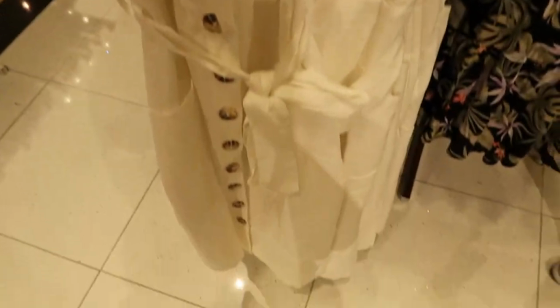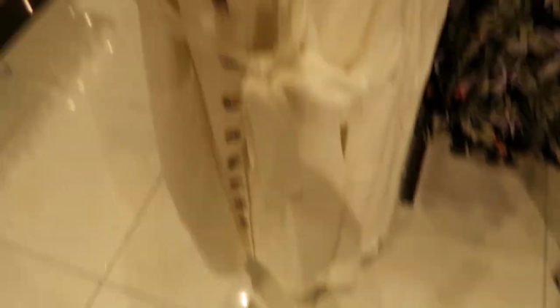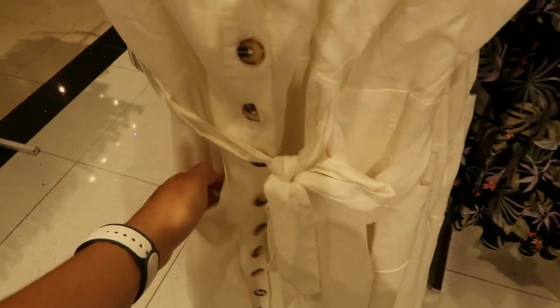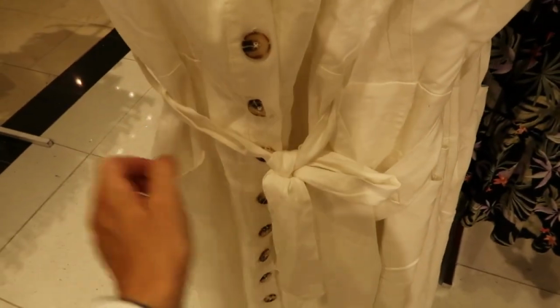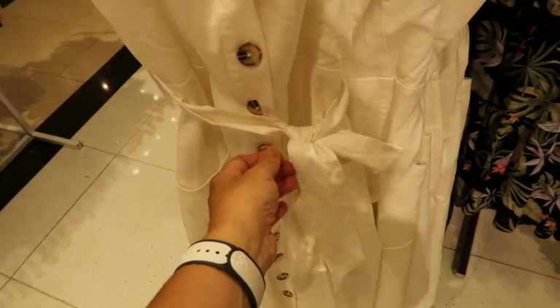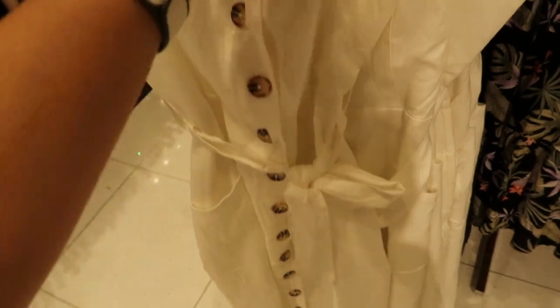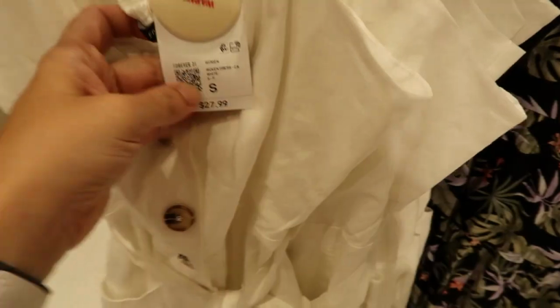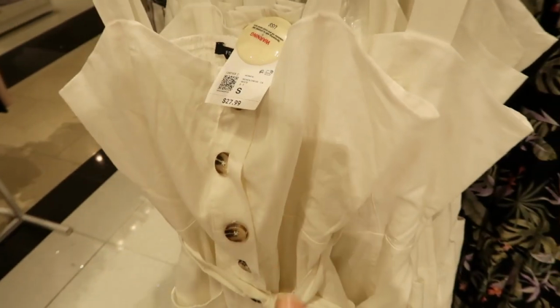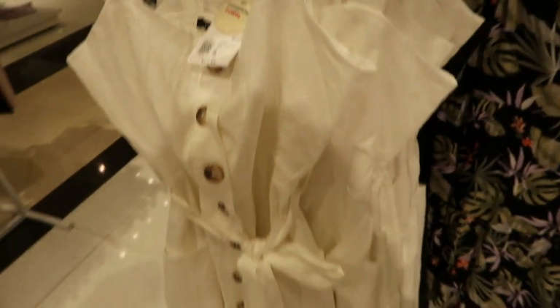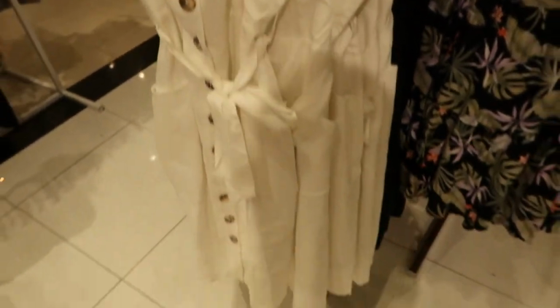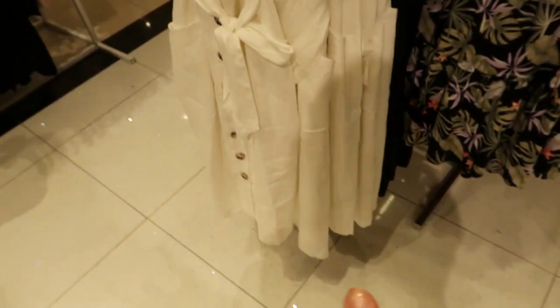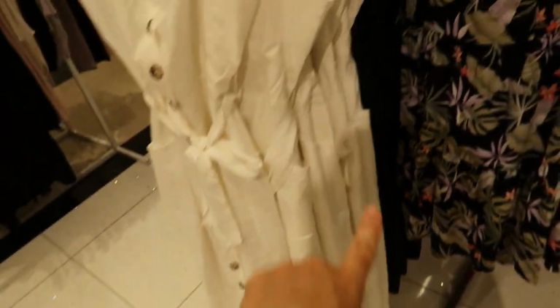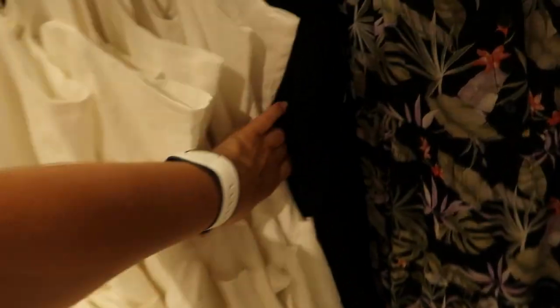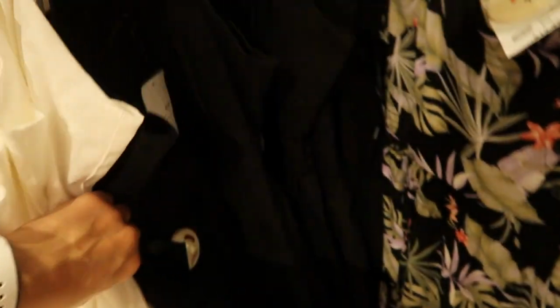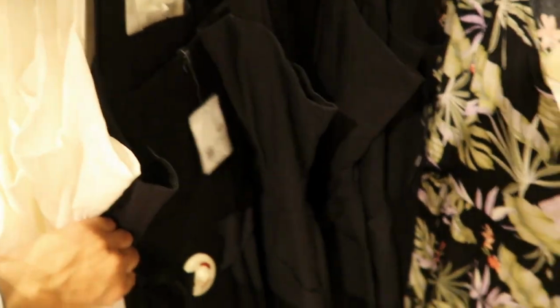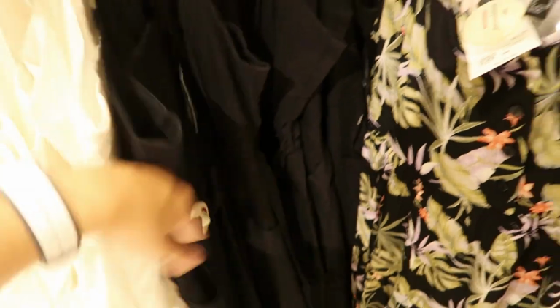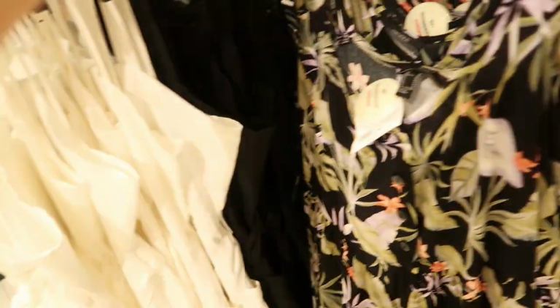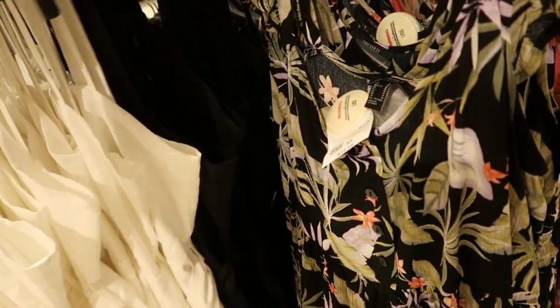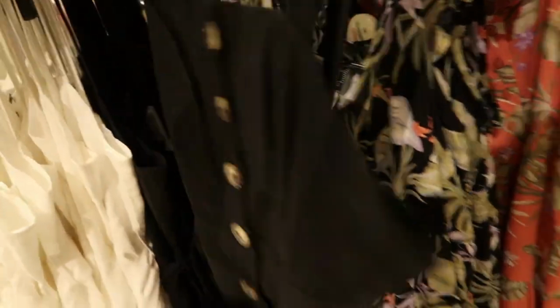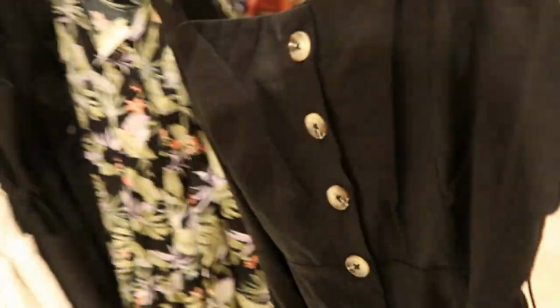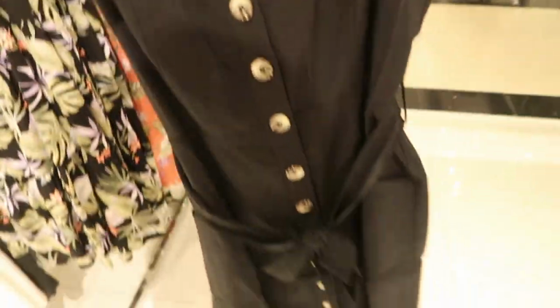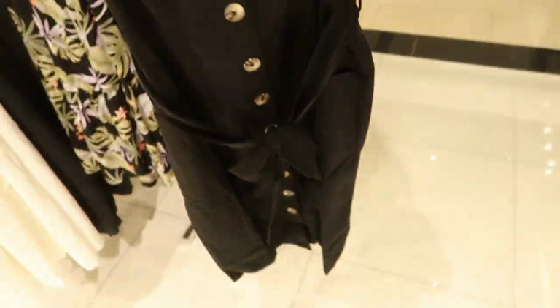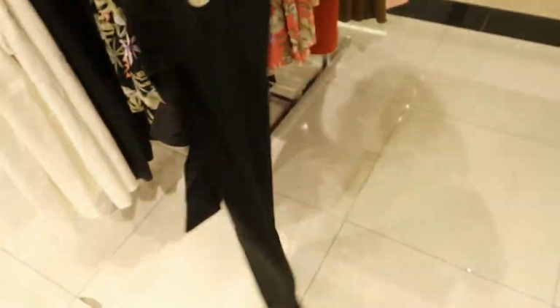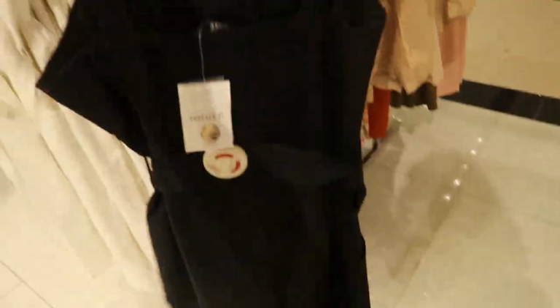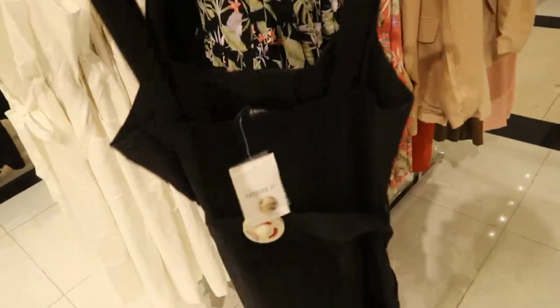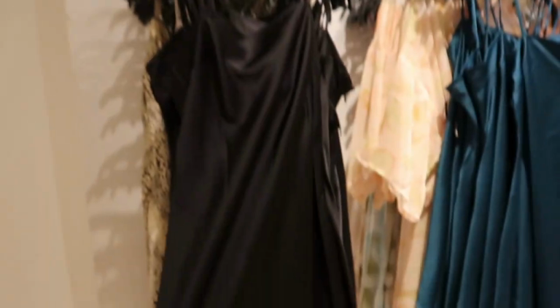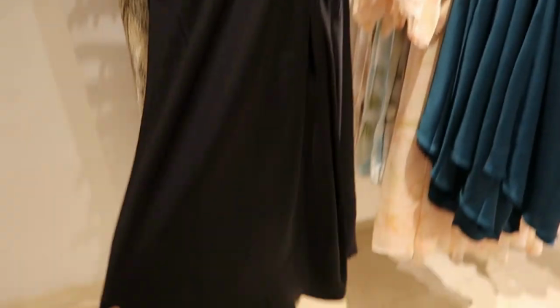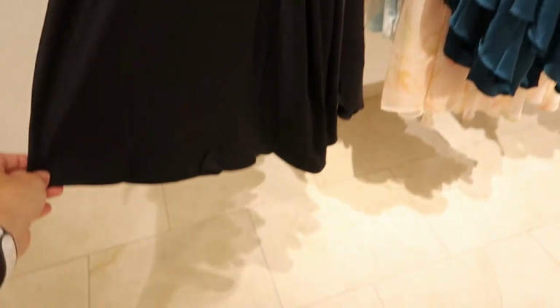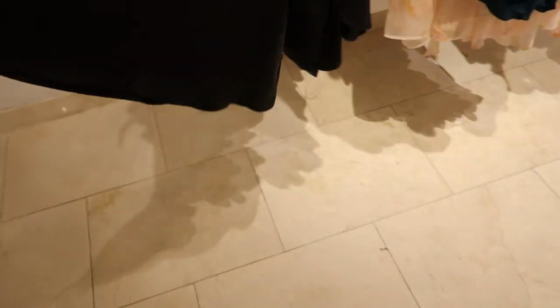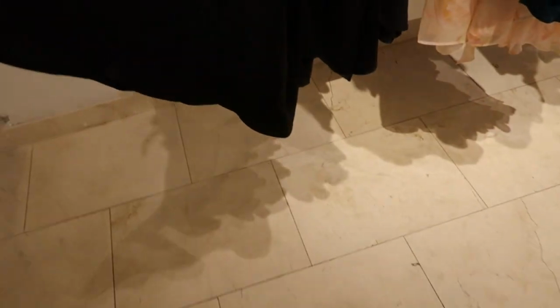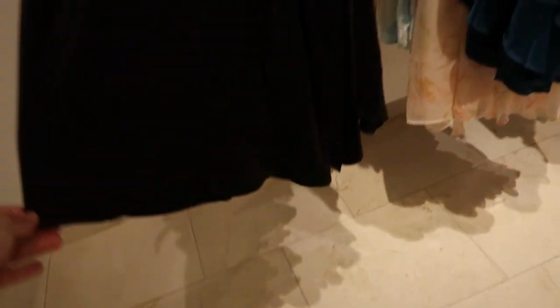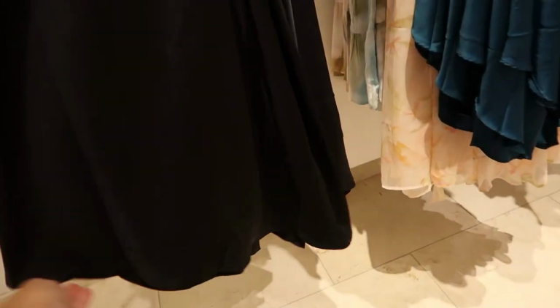You also have this really pretty midi length linen dress with a square neckline, buttons all the way down, pockets, and a belt — this one's $27.99. It comes in white and also black — another really good essential for summer.